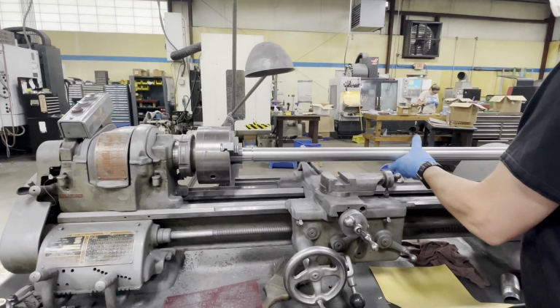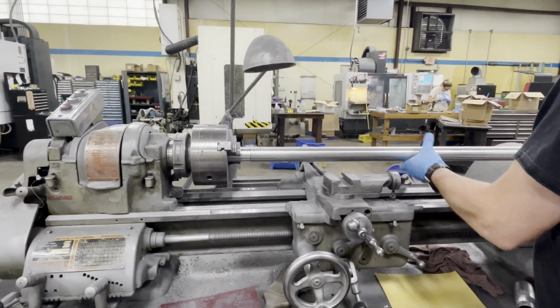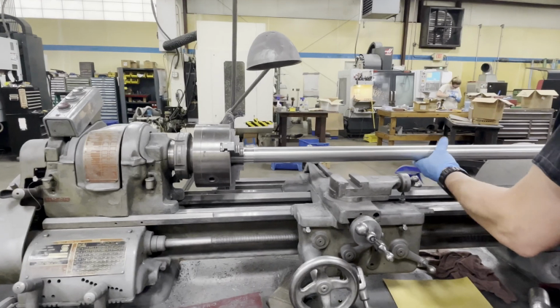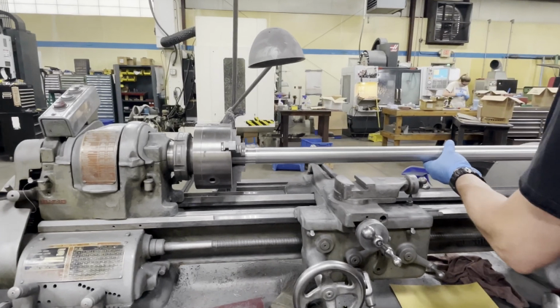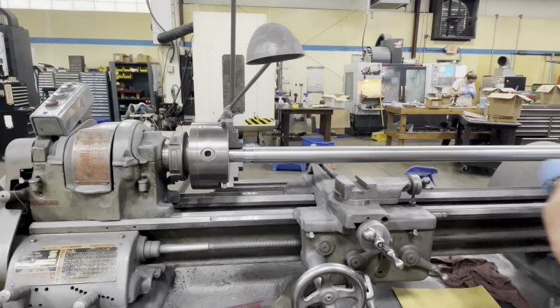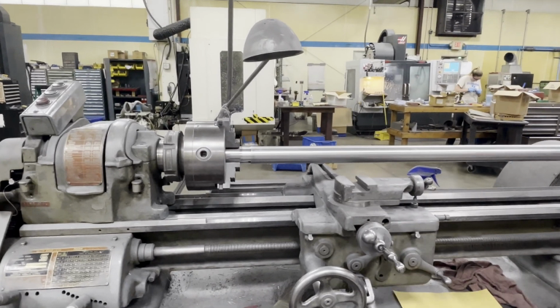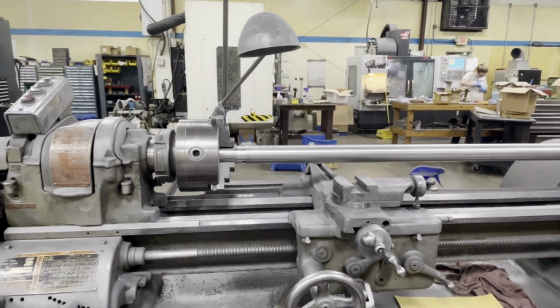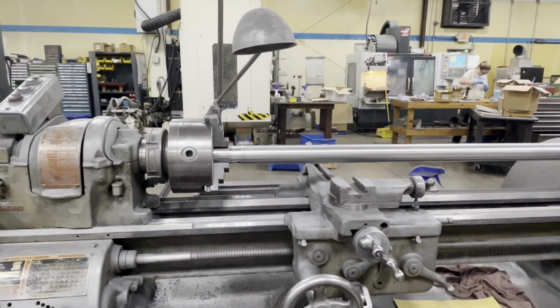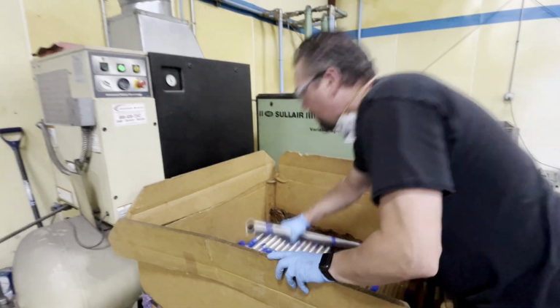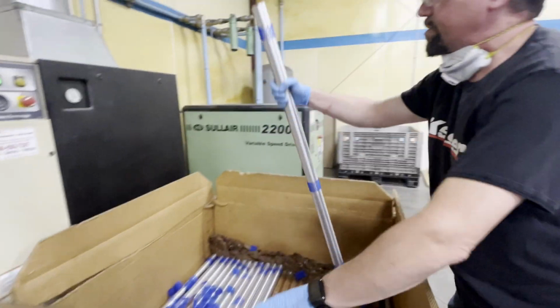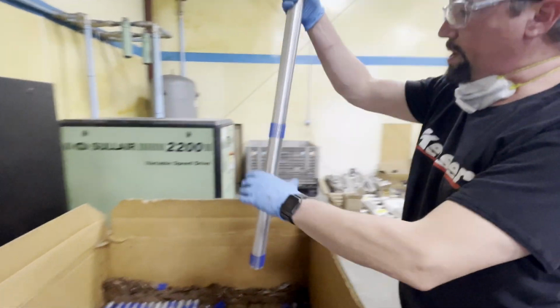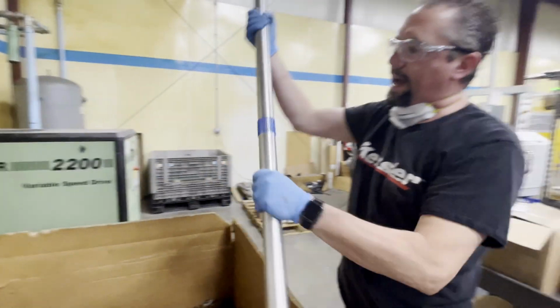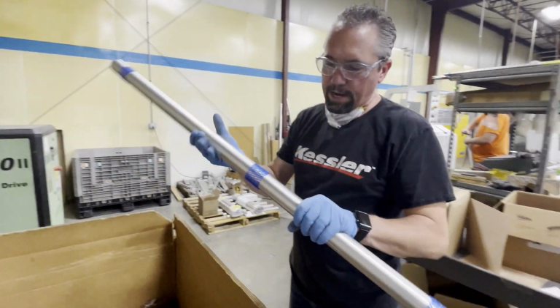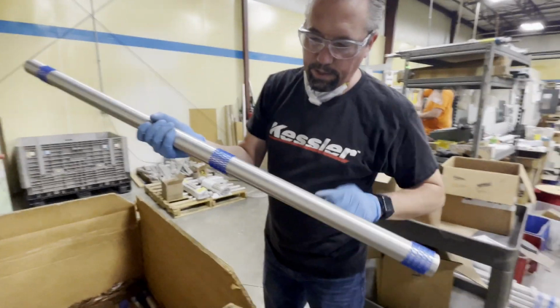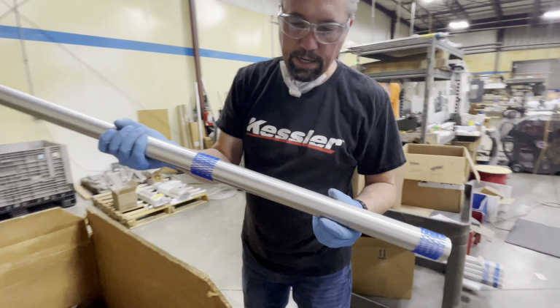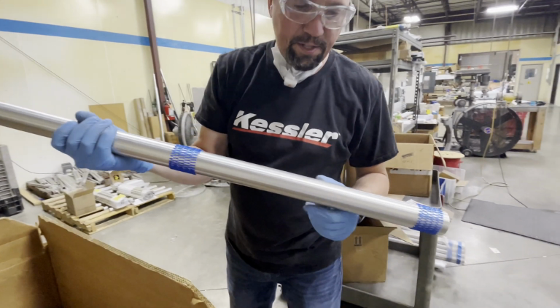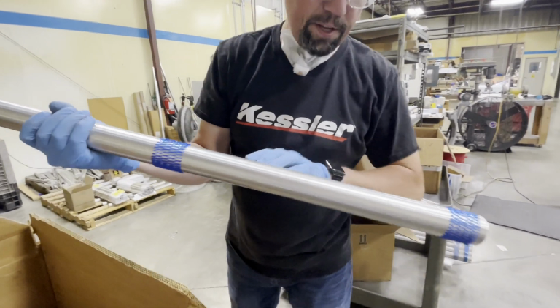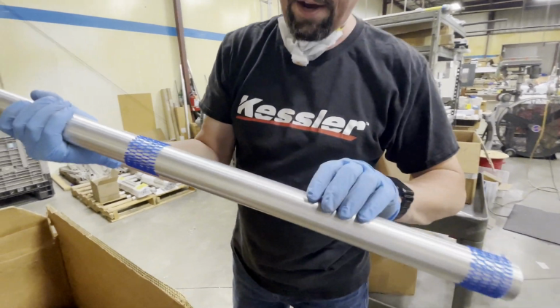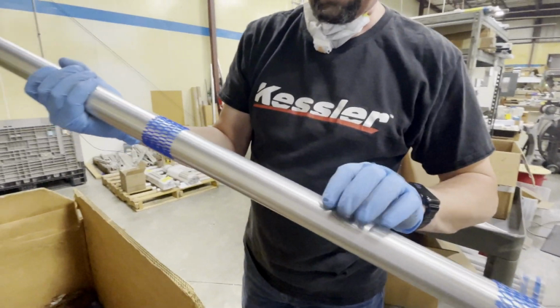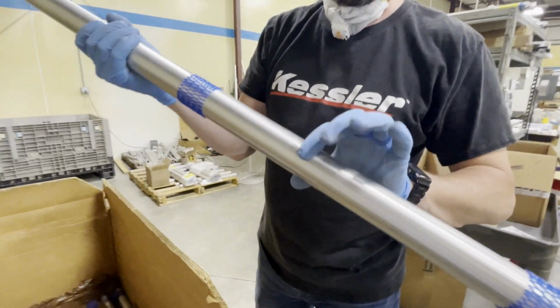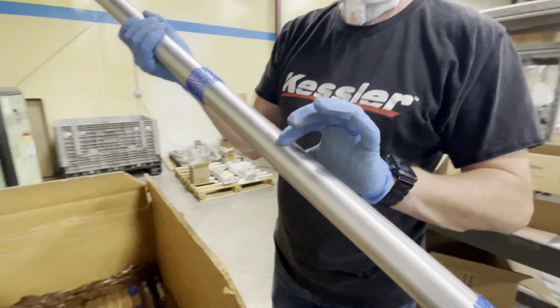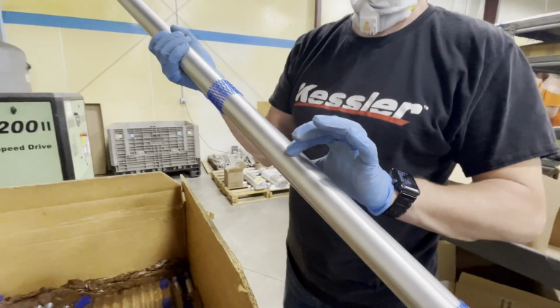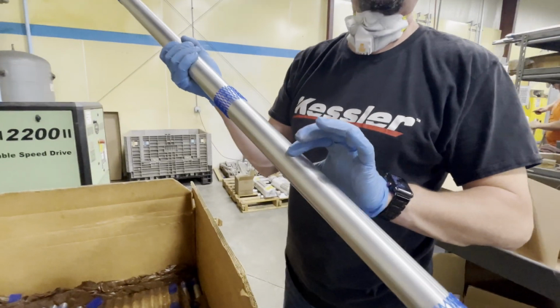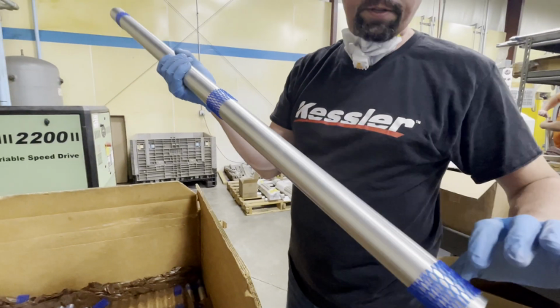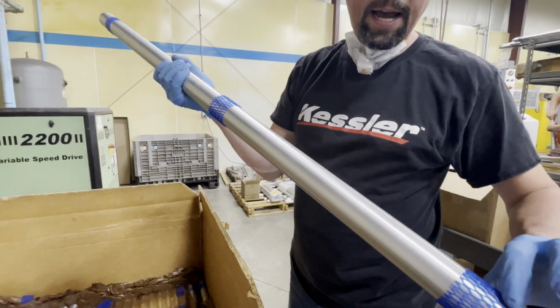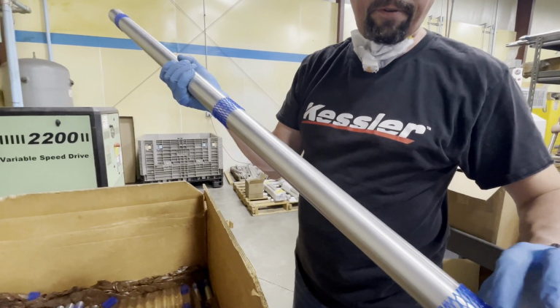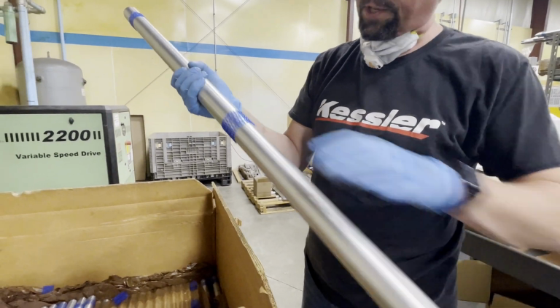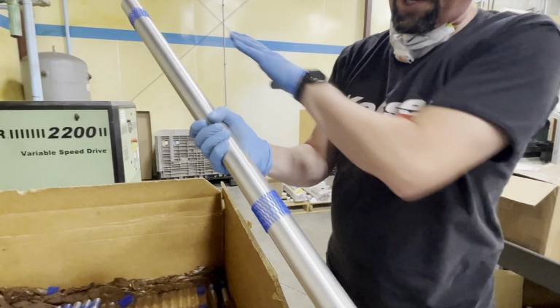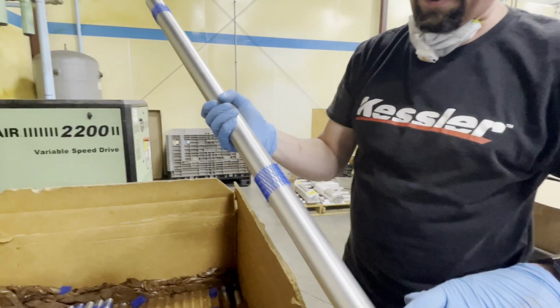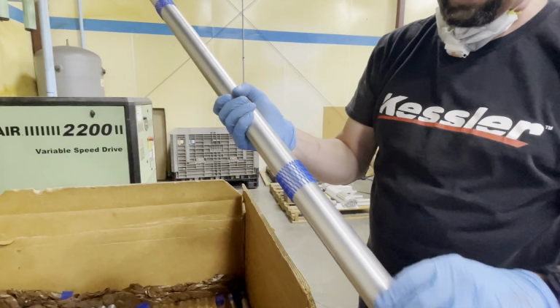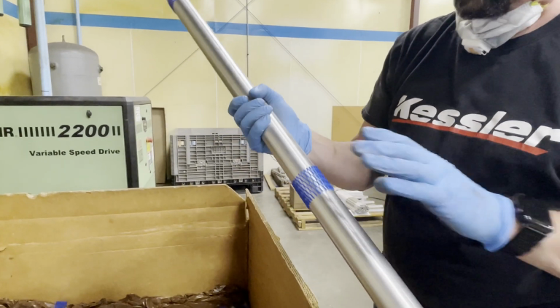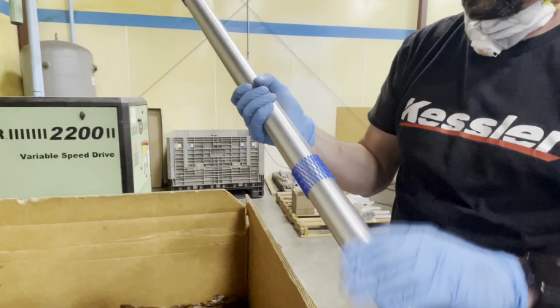You'll have a step or a ridge that'll cause a bump in your sliding motion. What we do is send the cut pieces of tubing out for a process called centerless grinding. This will give the tubing a smooth, even finish, and each tube will be the exact same diameter and roundness.